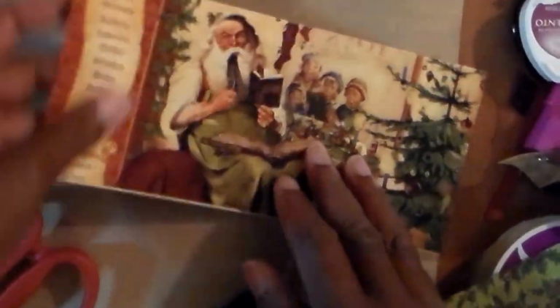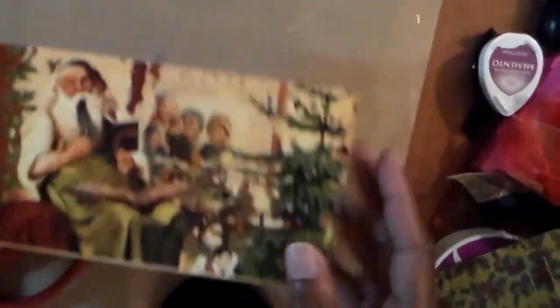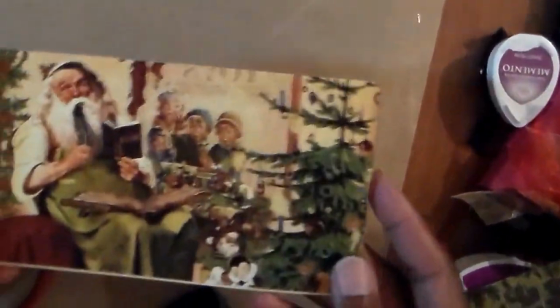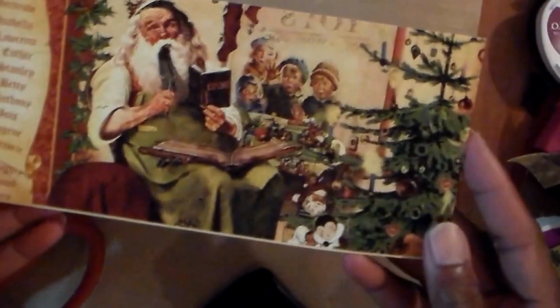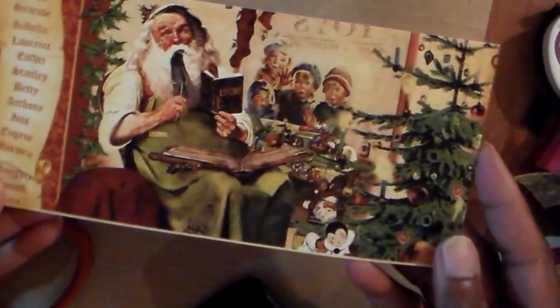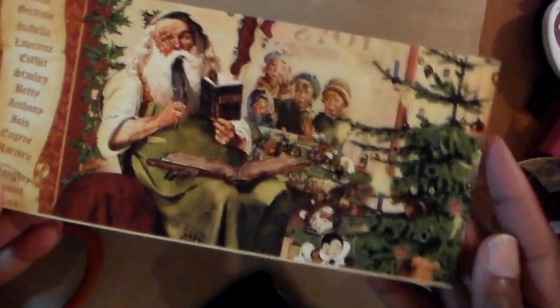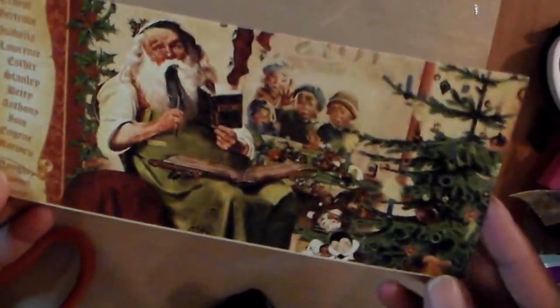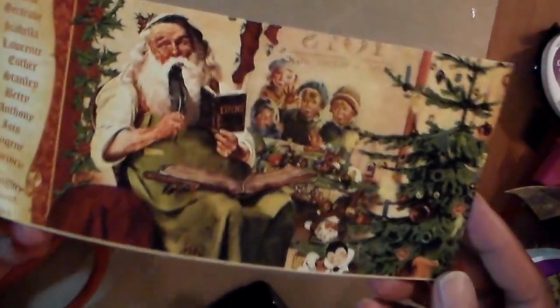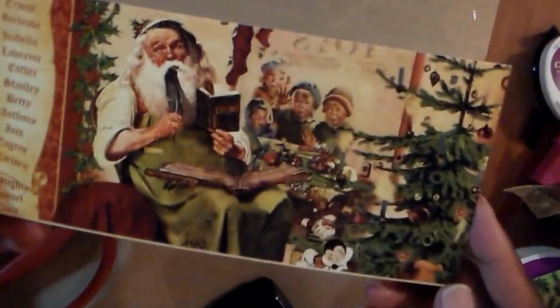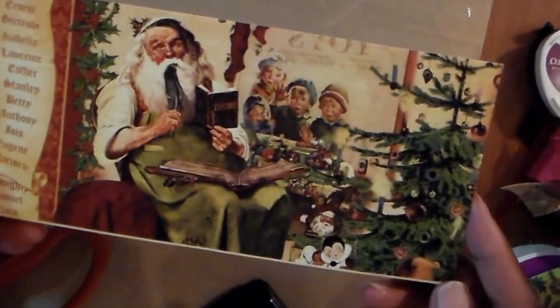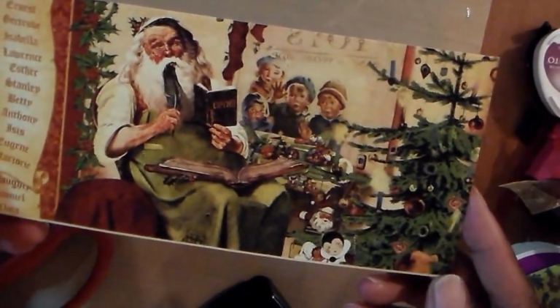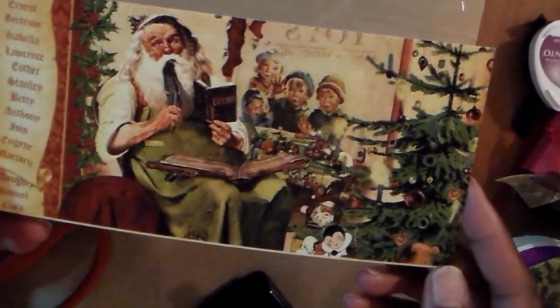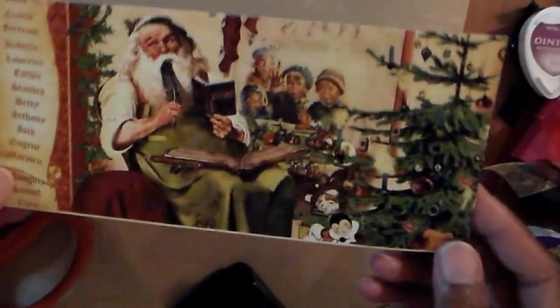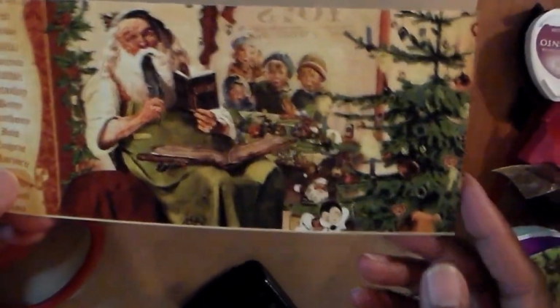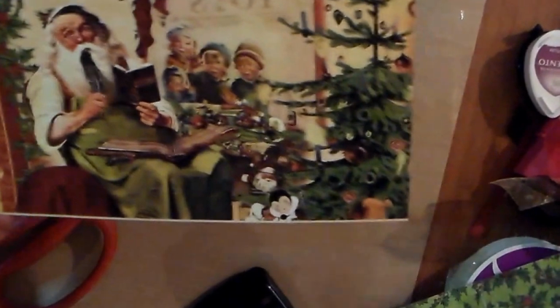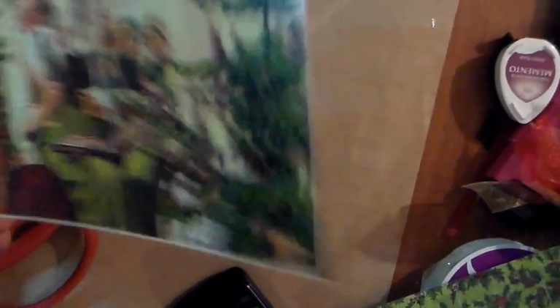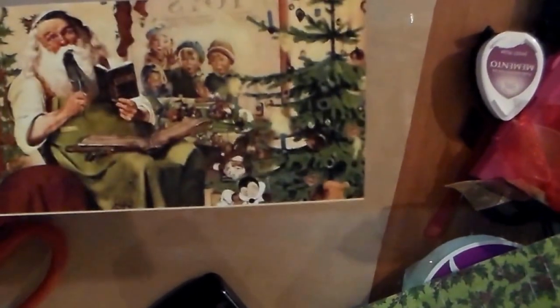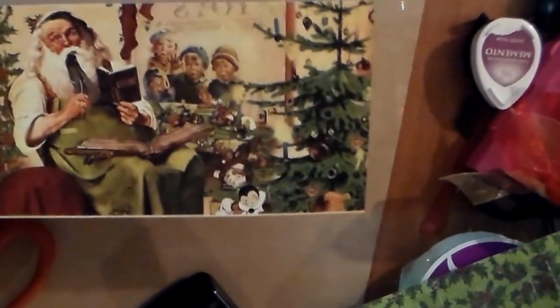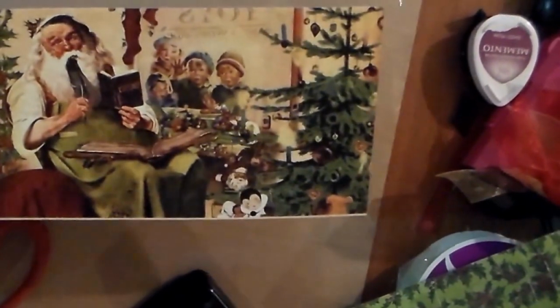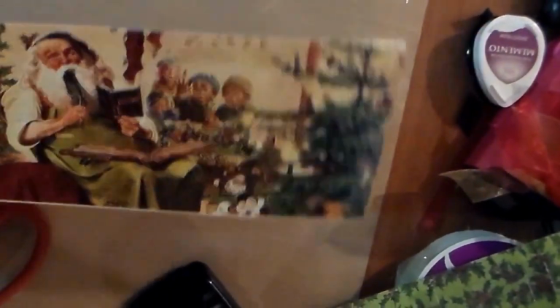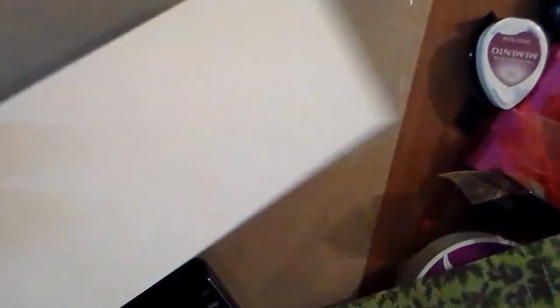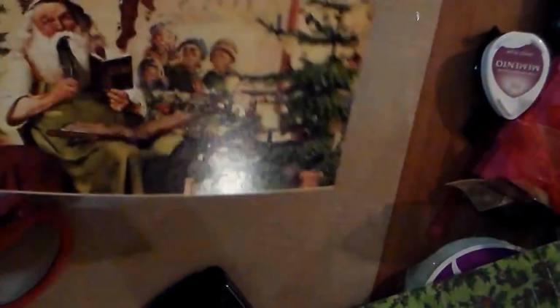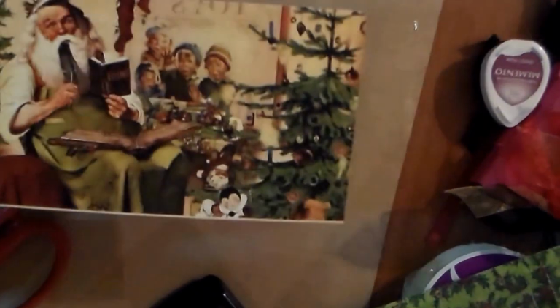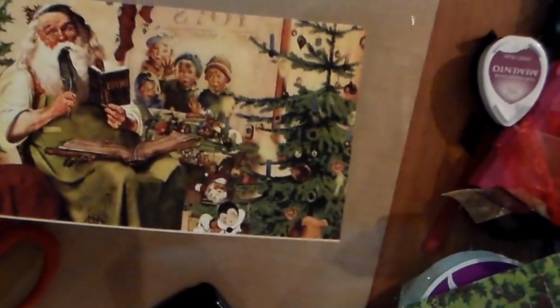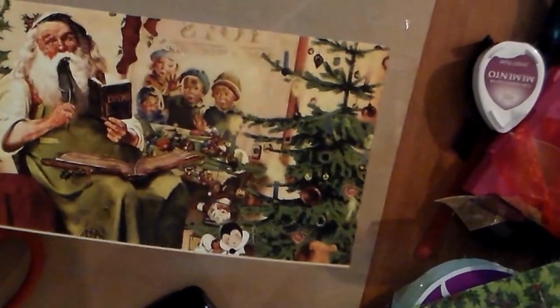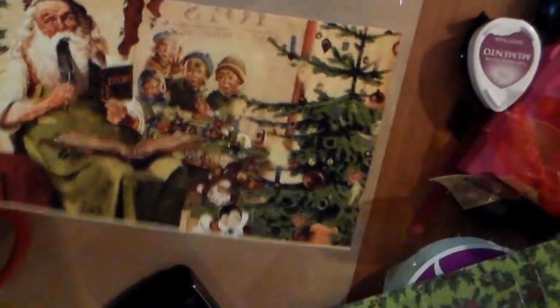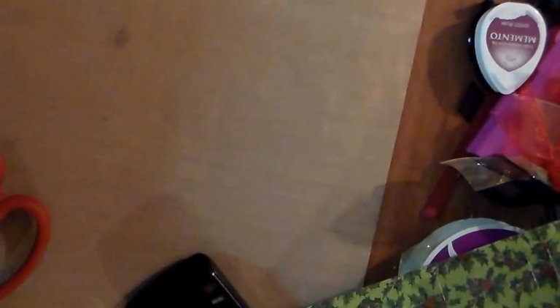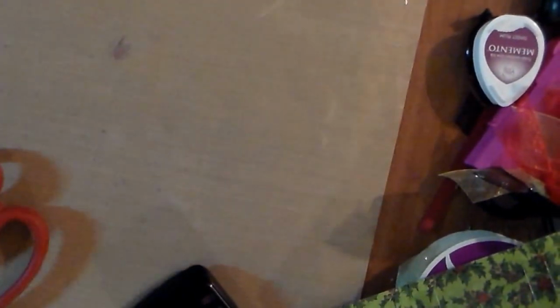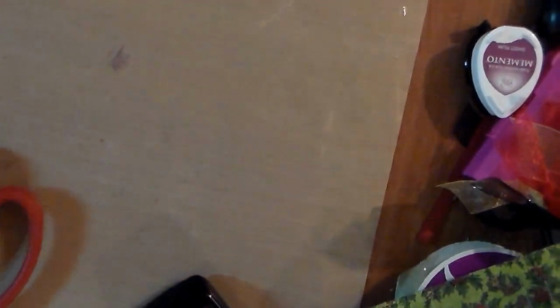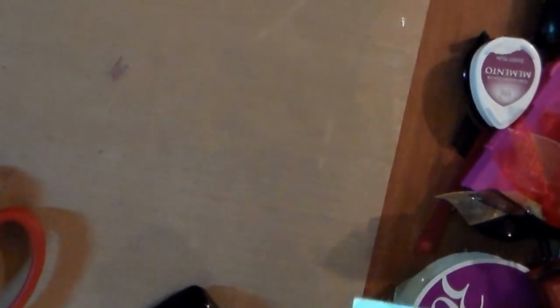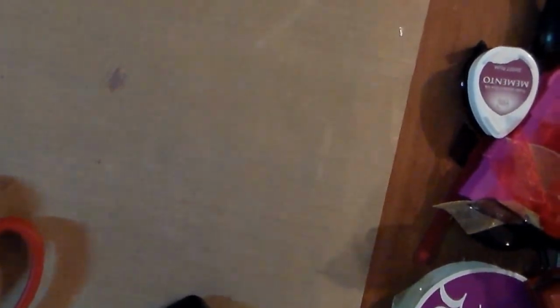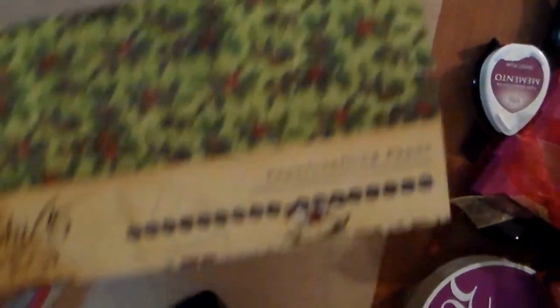I haven't decorated the pages yet, but I'll show it to you in a minute. And because this Santa Claus was the front cover of the paper, I decided to cut him out and use him for something. So I got that, and that's all that's left of that pad.